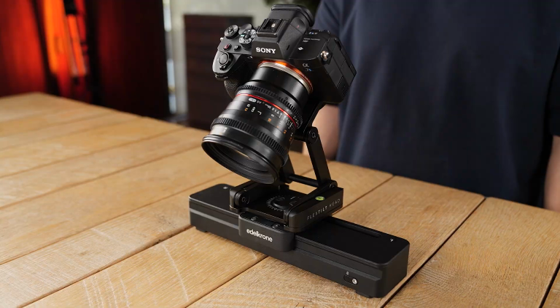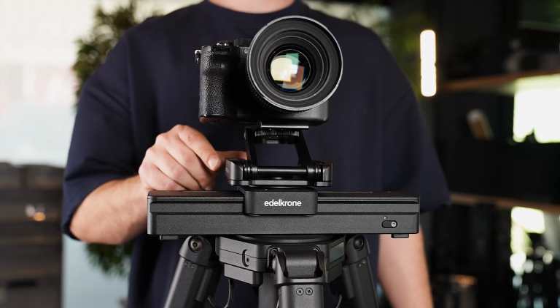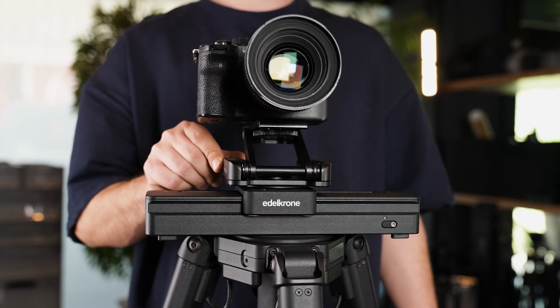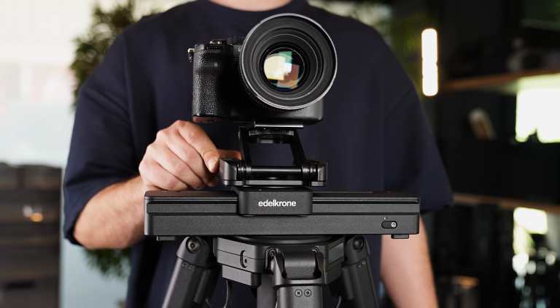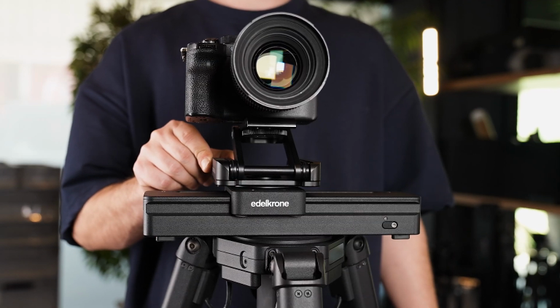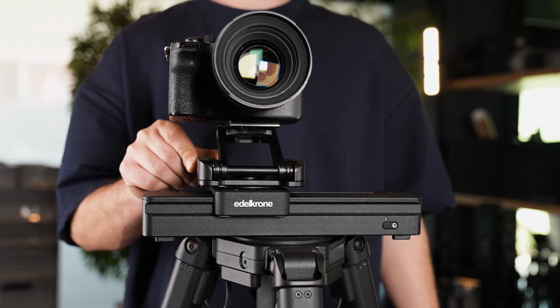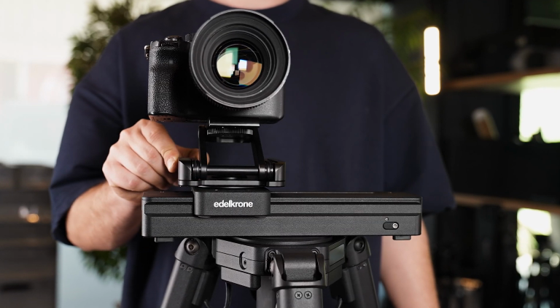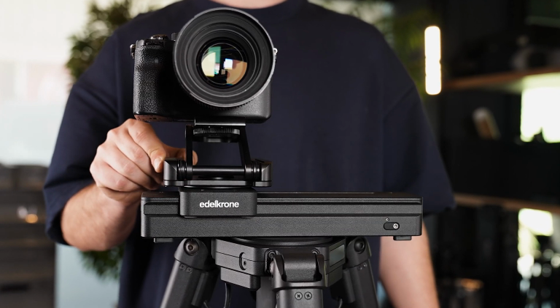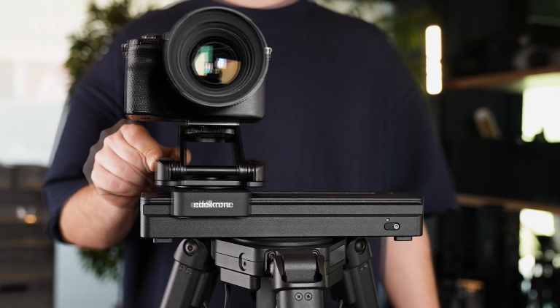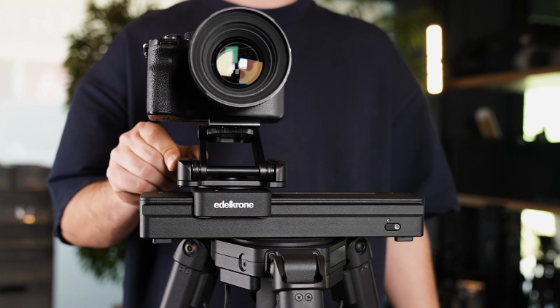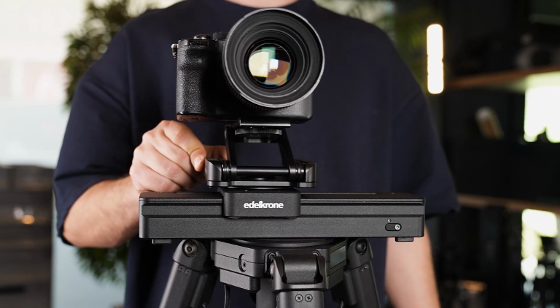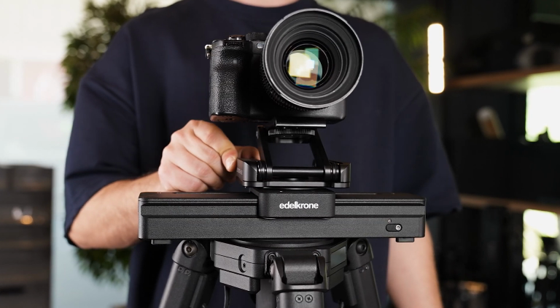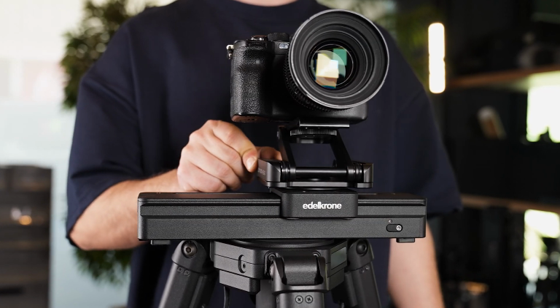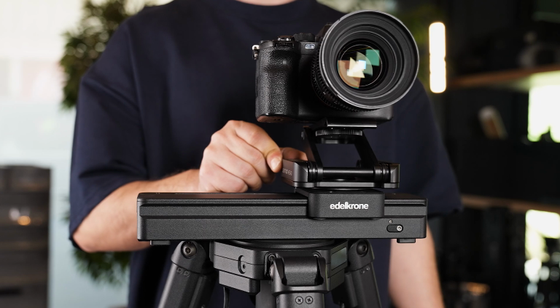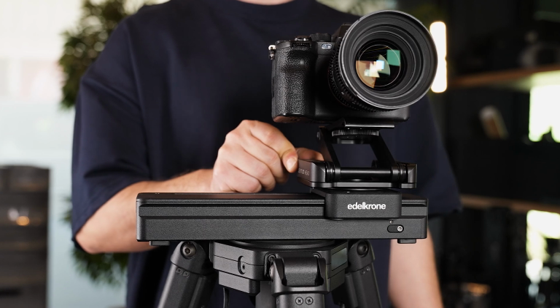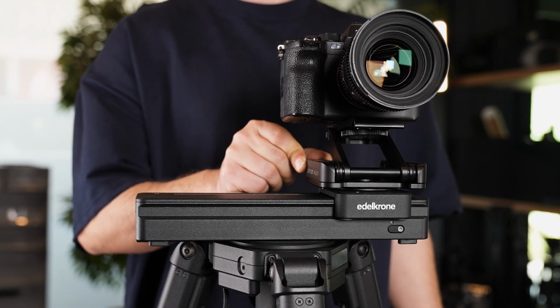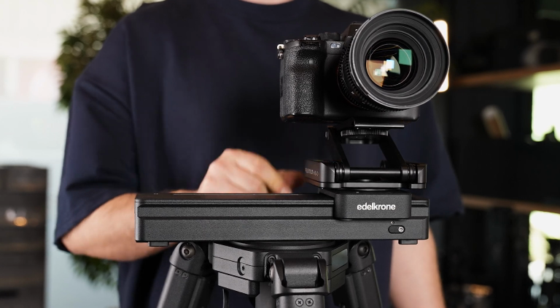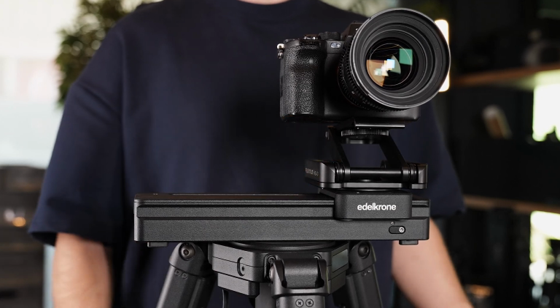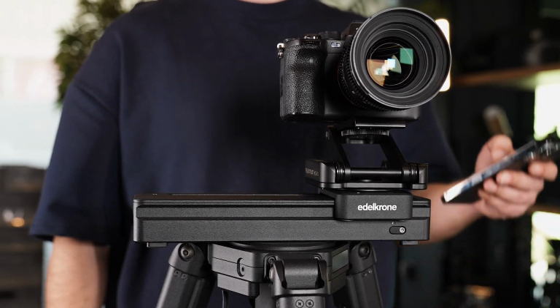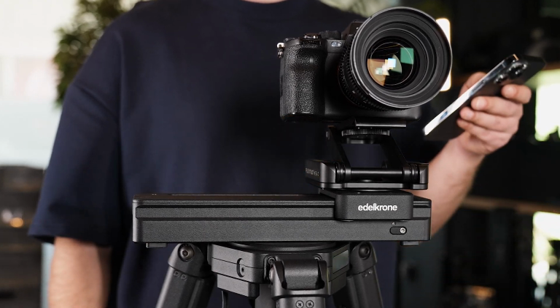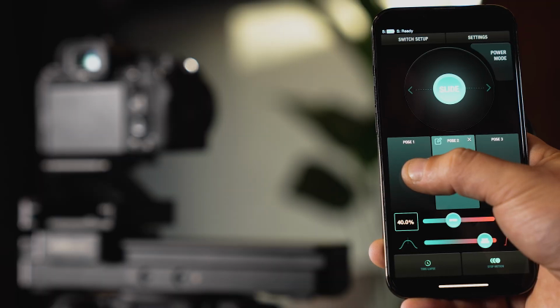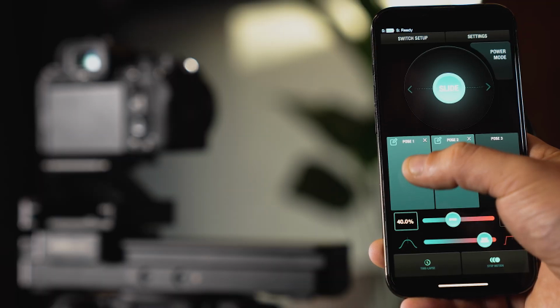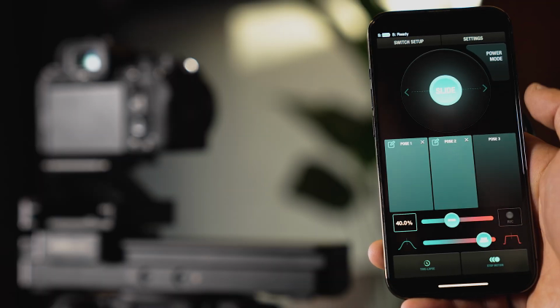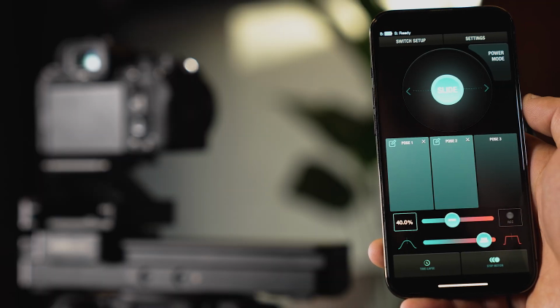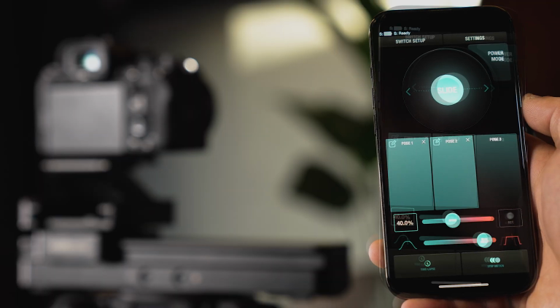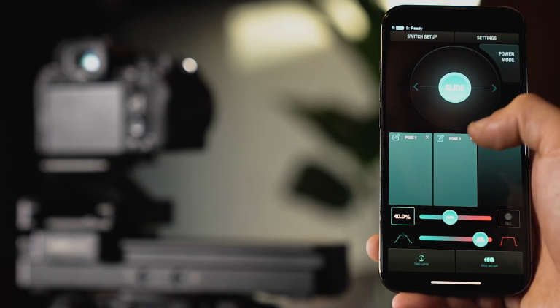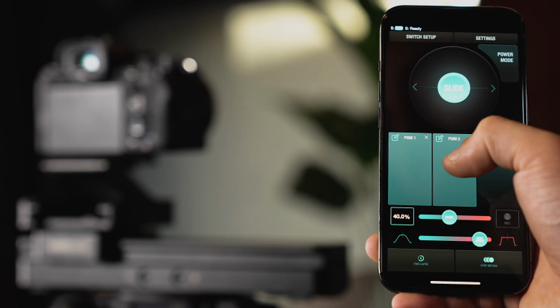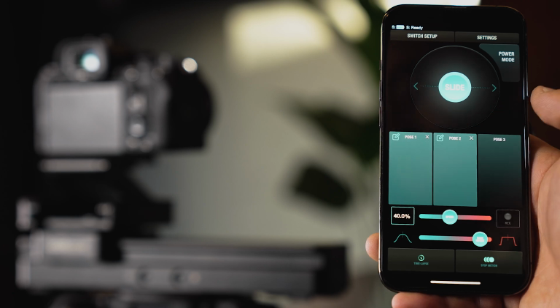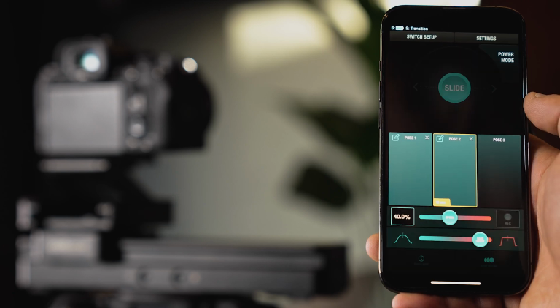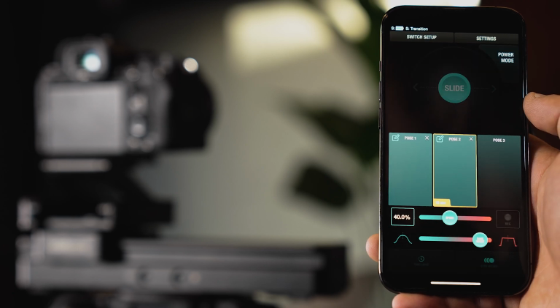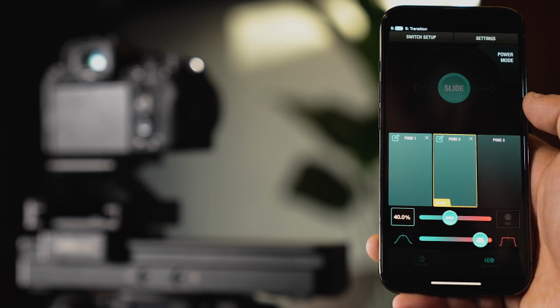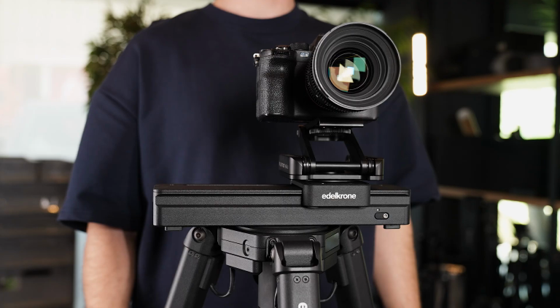You can slide SliderOne with your hand. This movement is not for filming but only for teaching the position. You can quickly move it to the desired position and save that position with the Edelkrone app. Then it is possible to move the slider to that position with its motors.